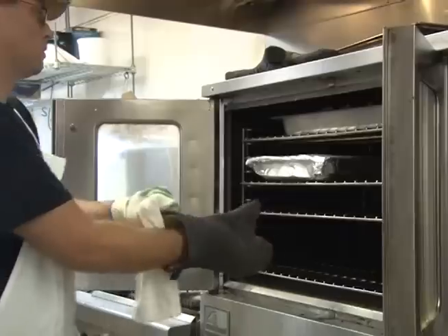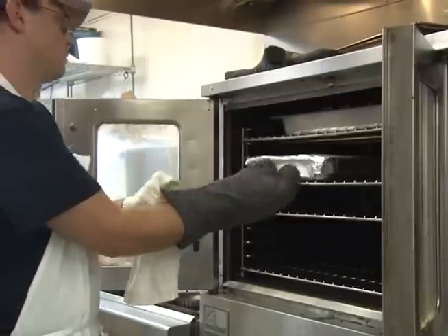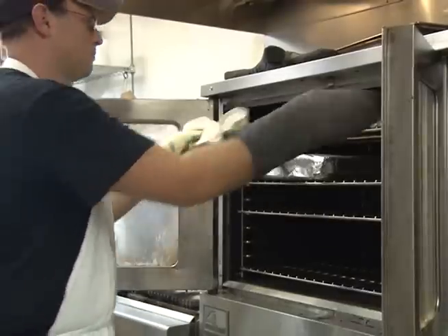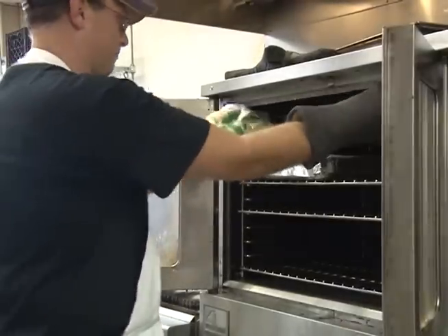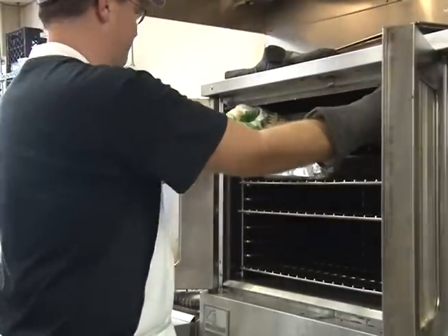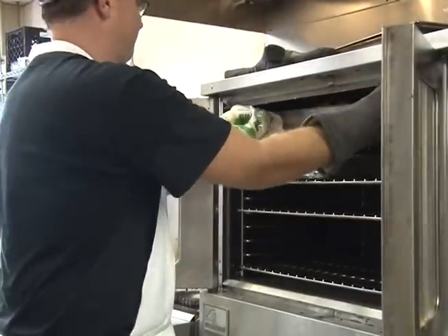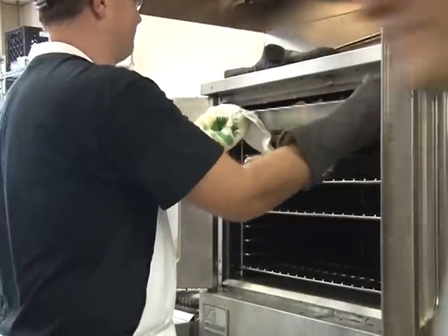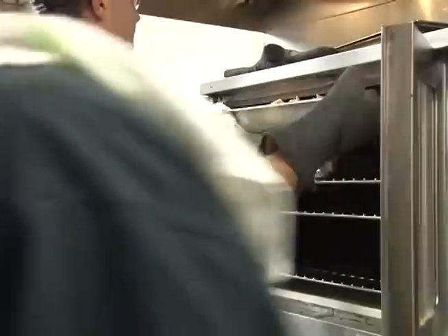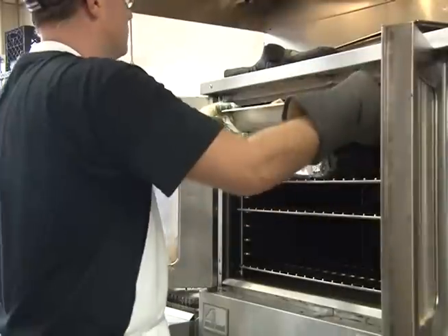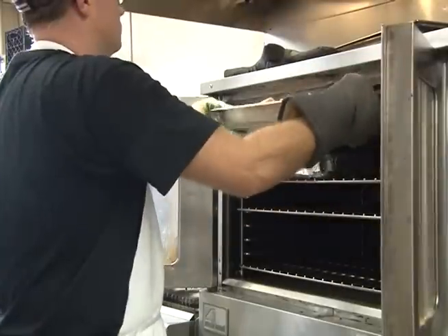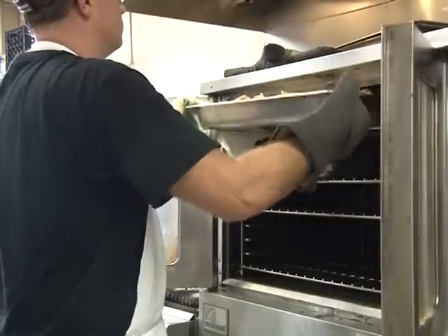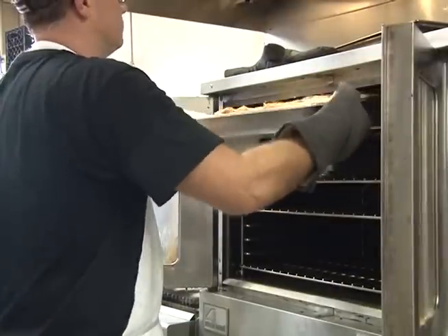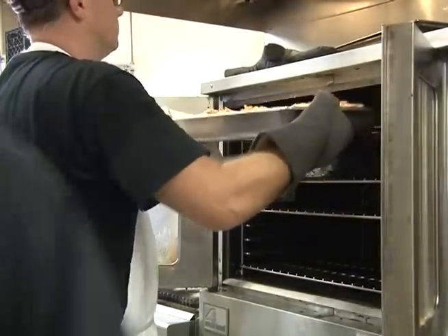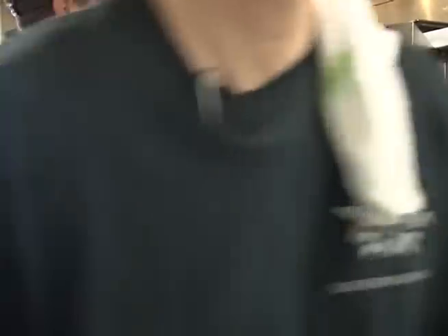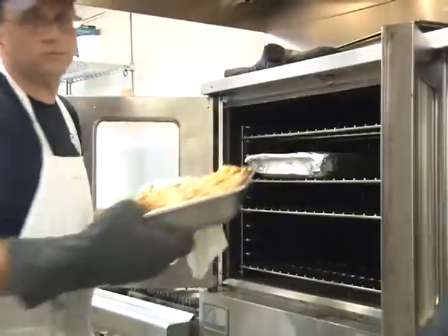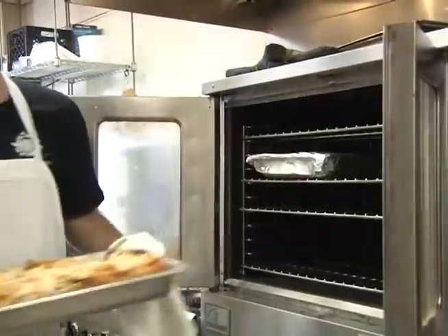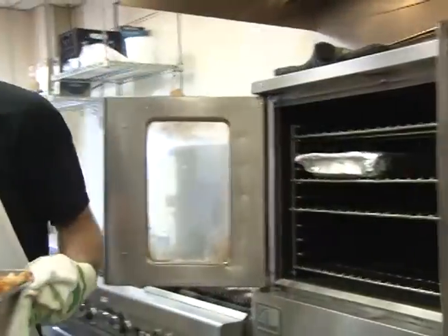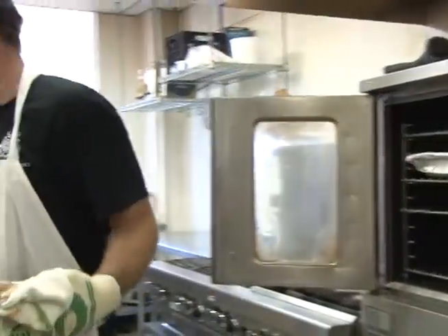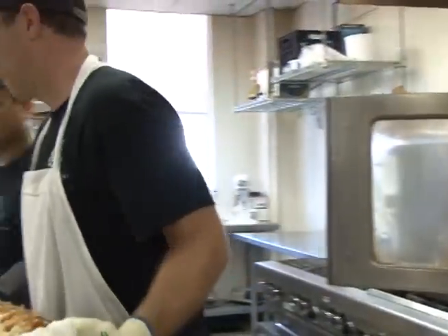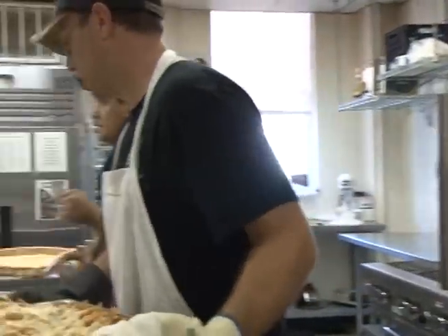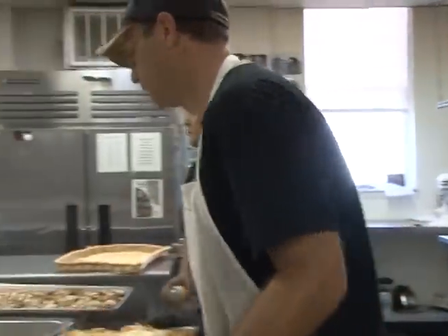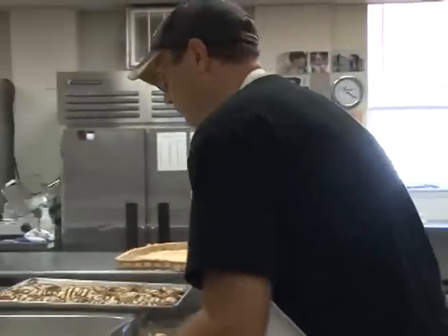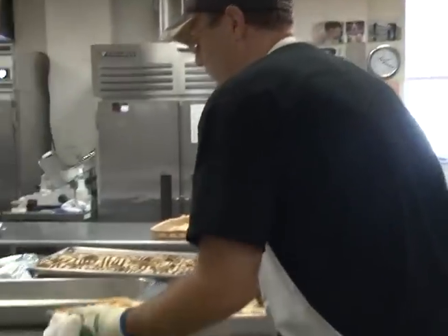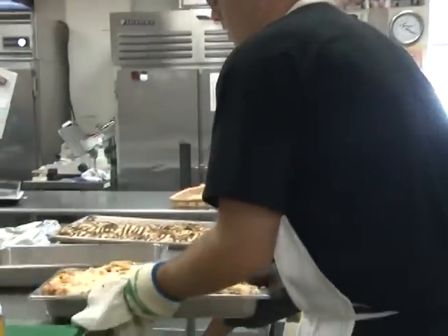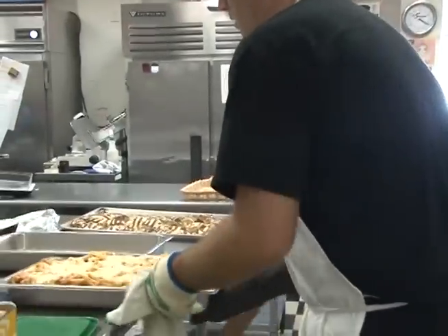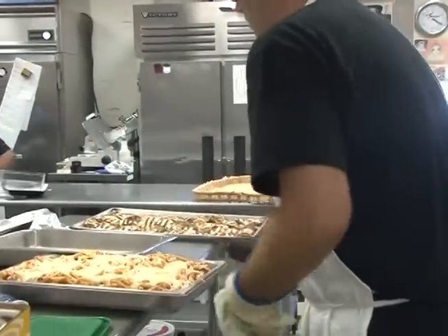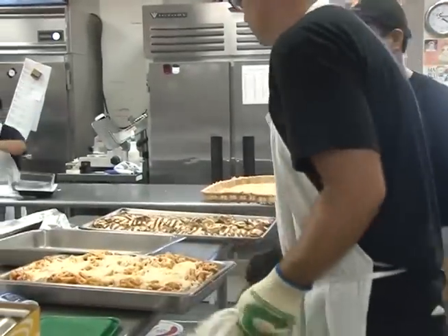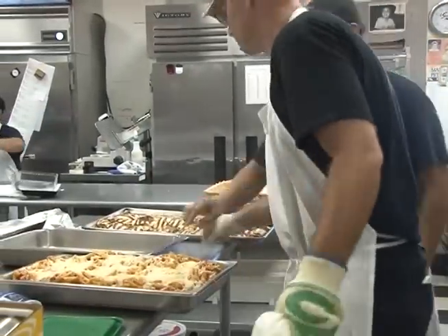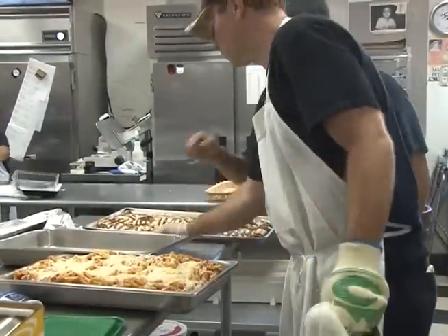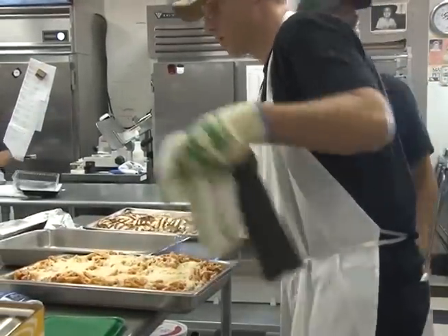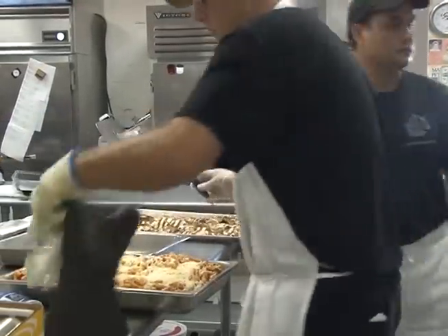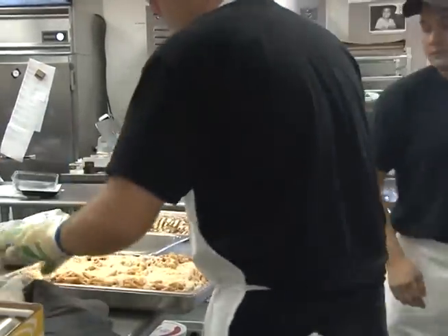When you eat out, you eat foods that are made by someone else. You trust them to make it safe for you to eat. As a food worker, you prepare food for other people, and they trust you to do all that you can to keep them from getting sick.